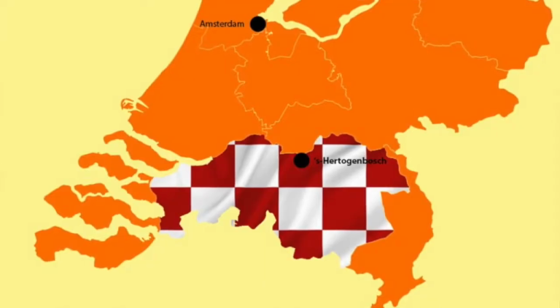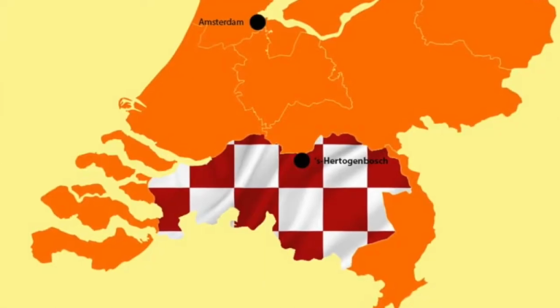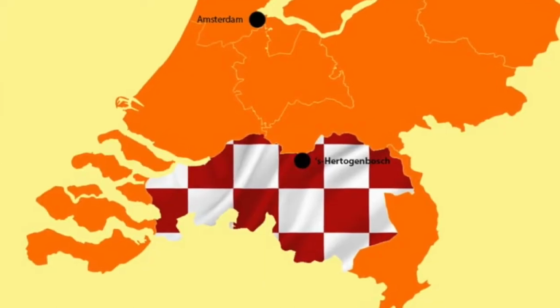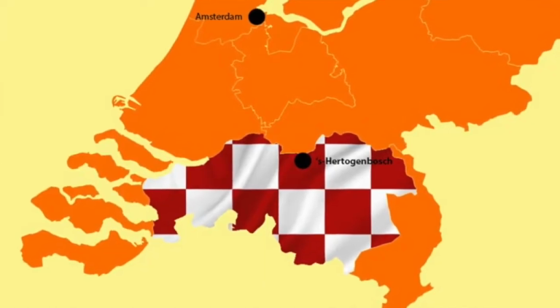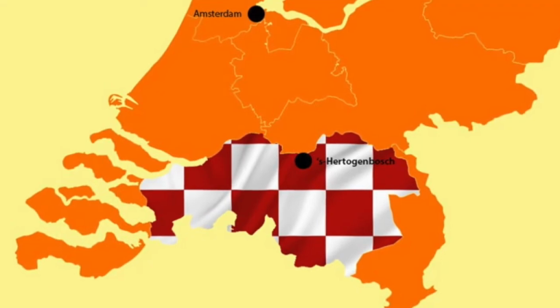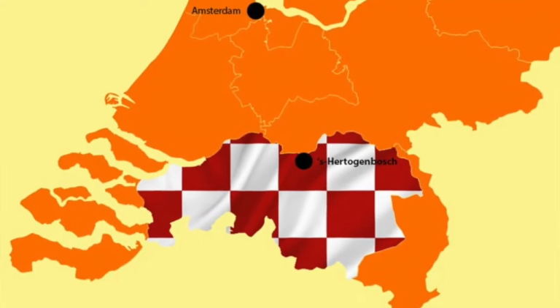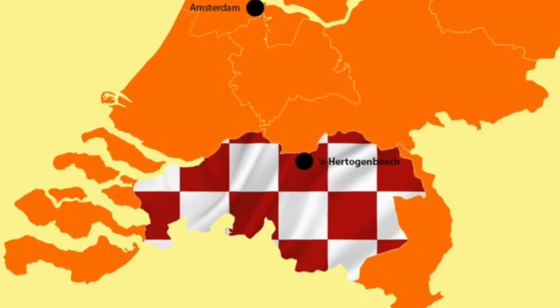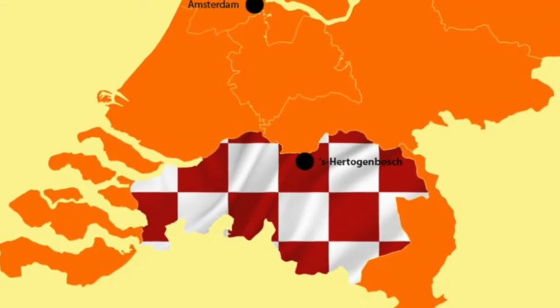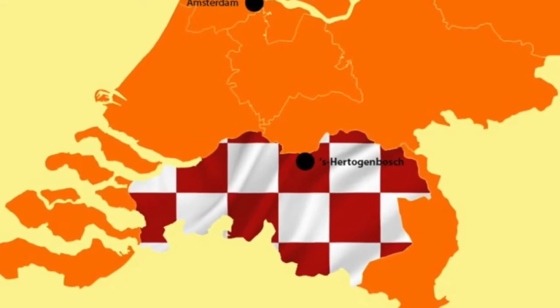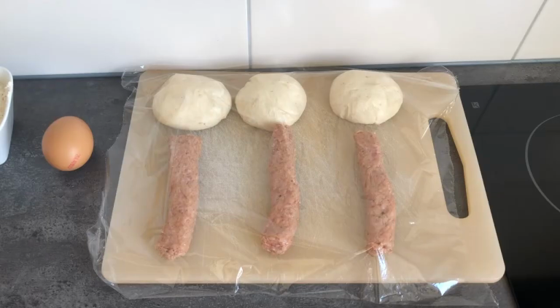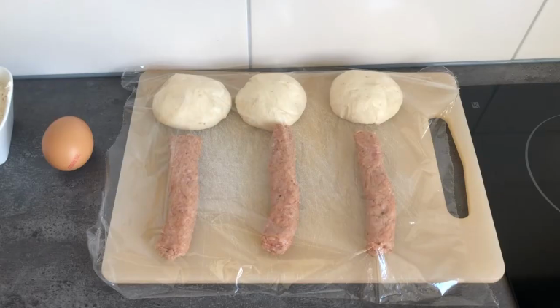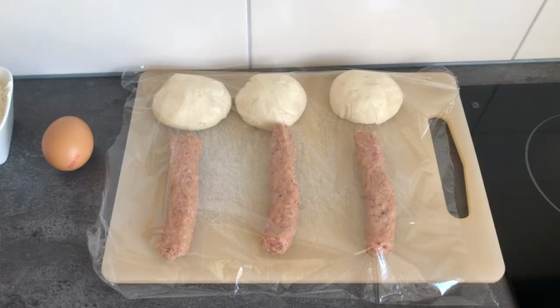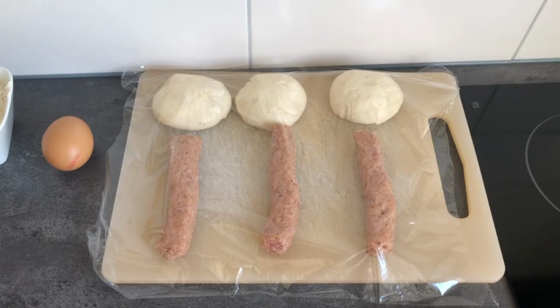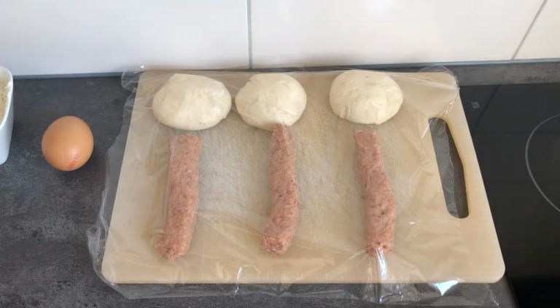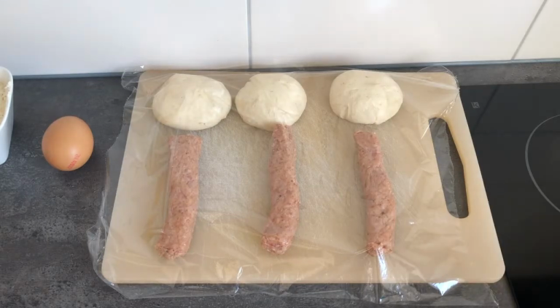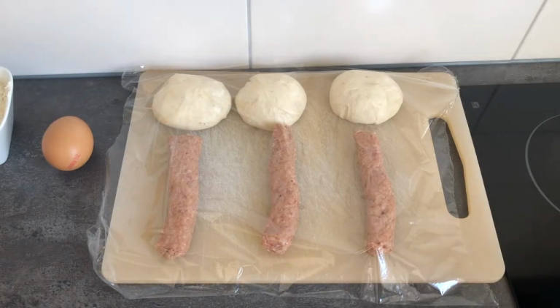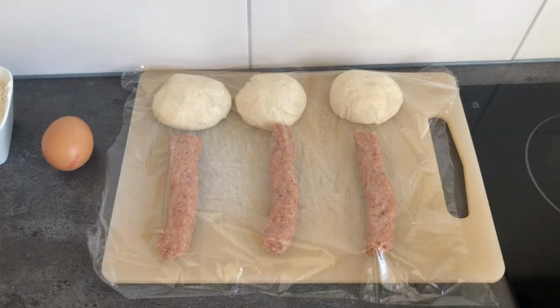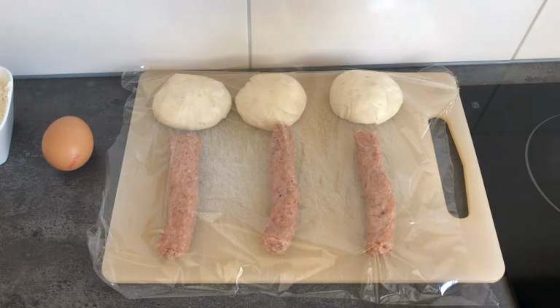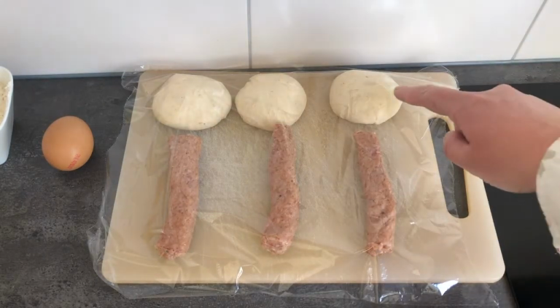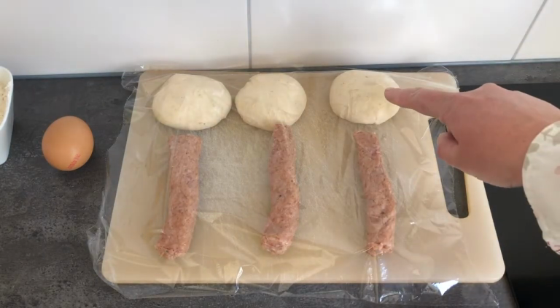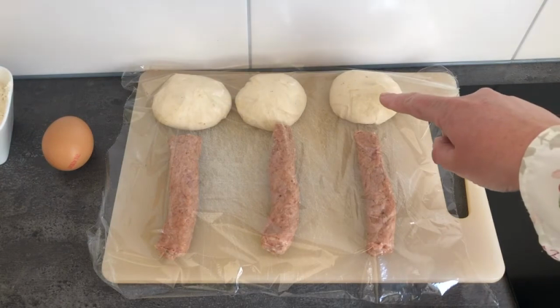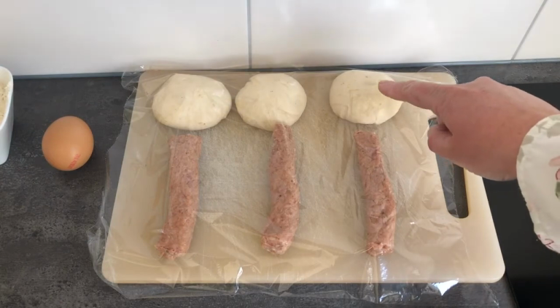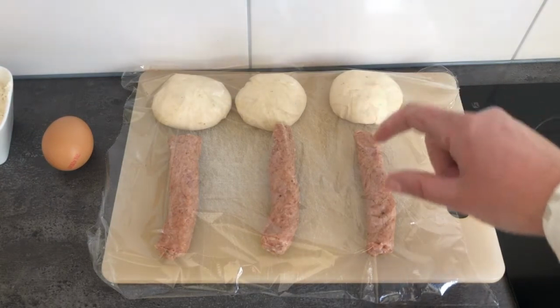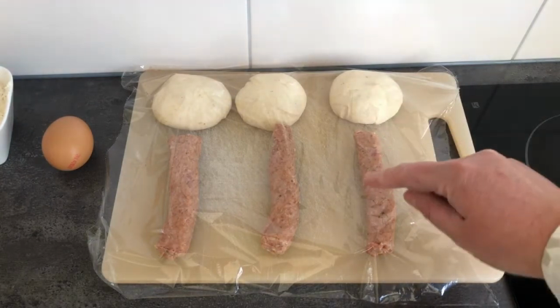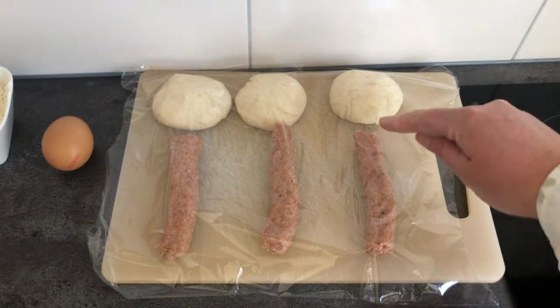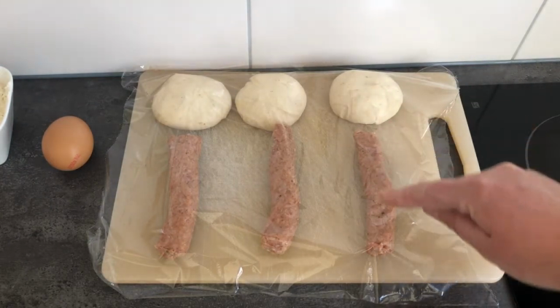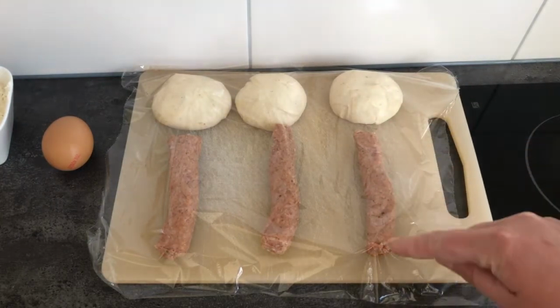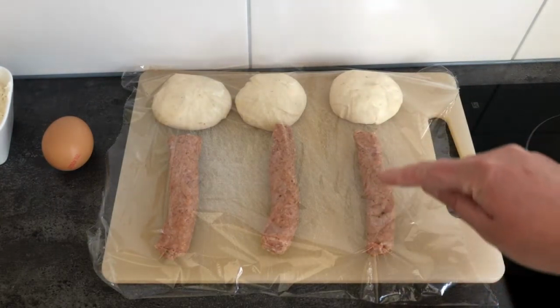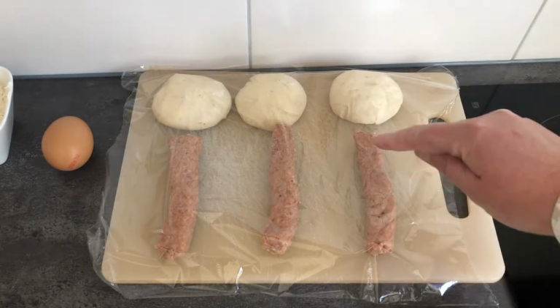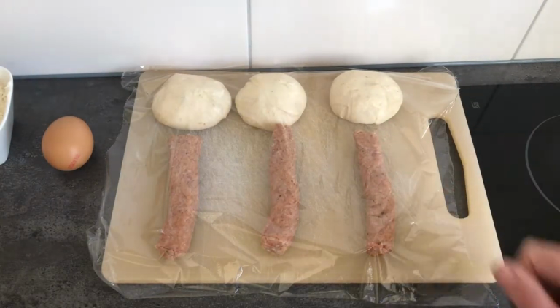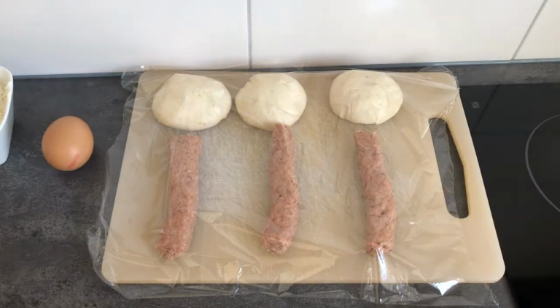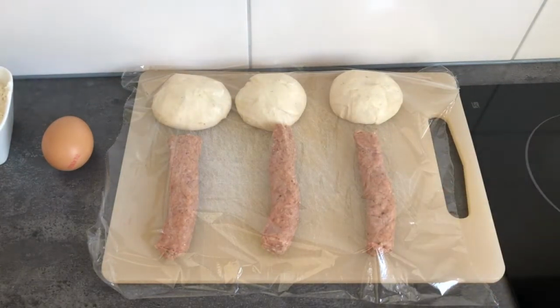Brabantse Borstenbrootjes, or sausage rolls, are a specialty from the province of North Brabant. They're made with white bread dough and a sausage of minced meat with some herbs.